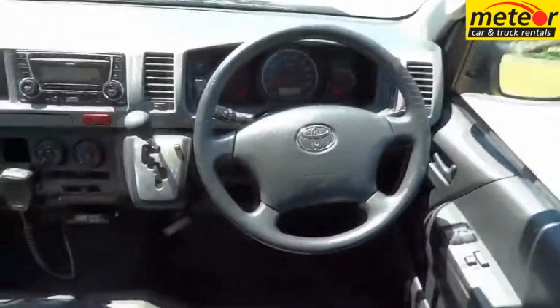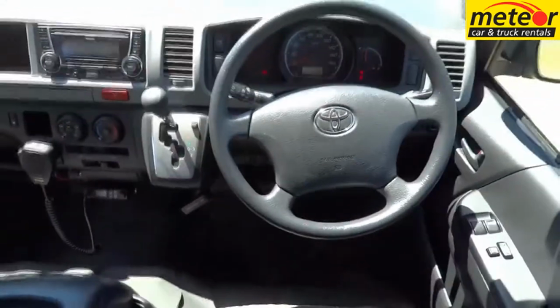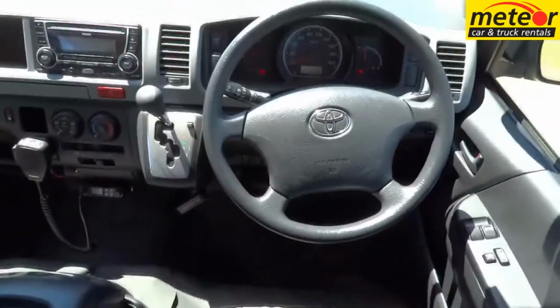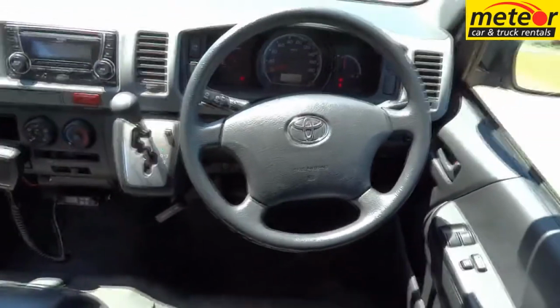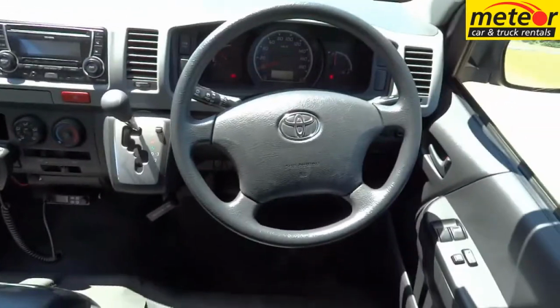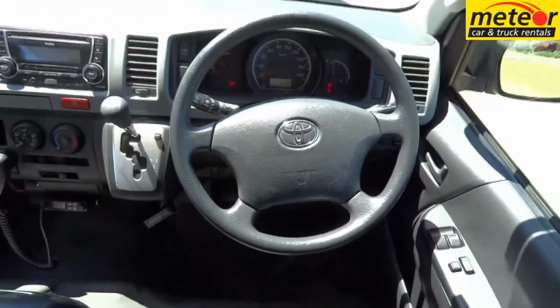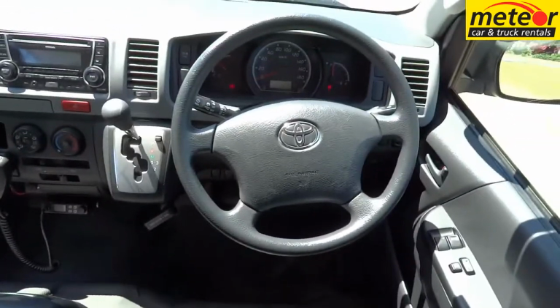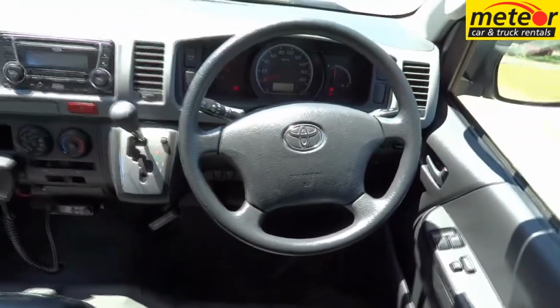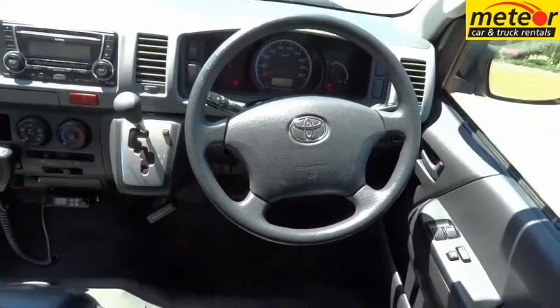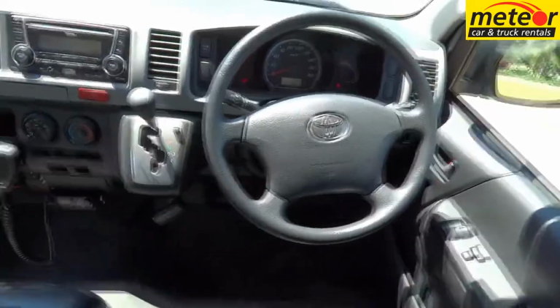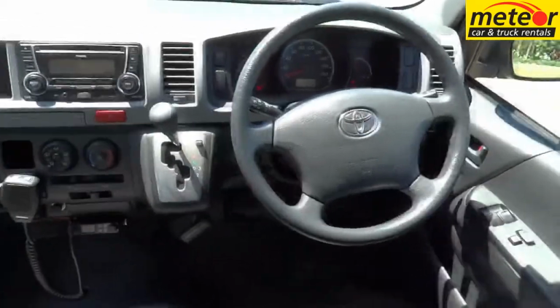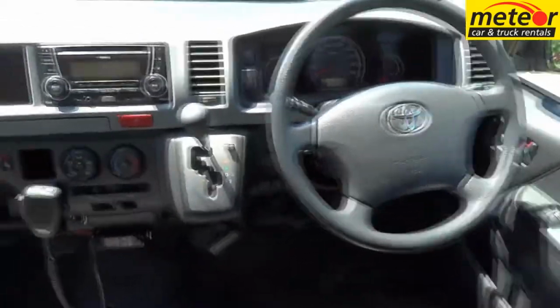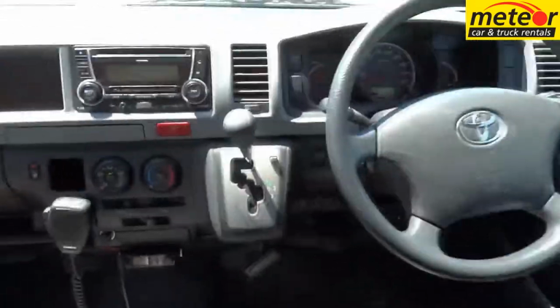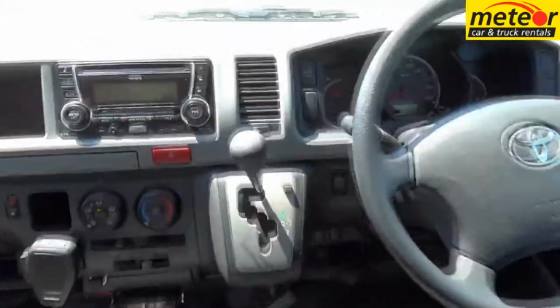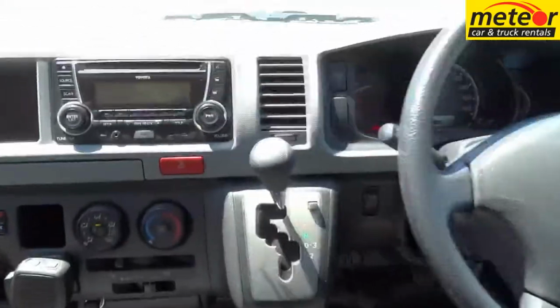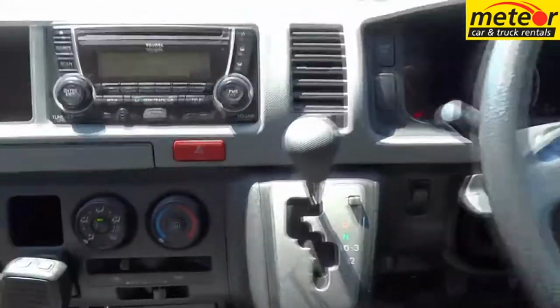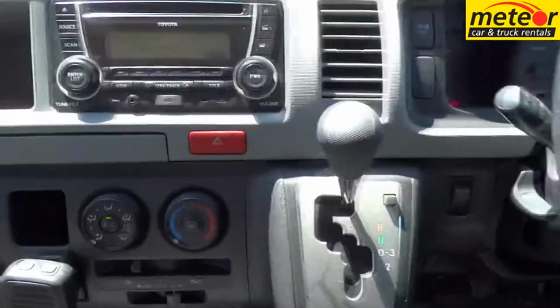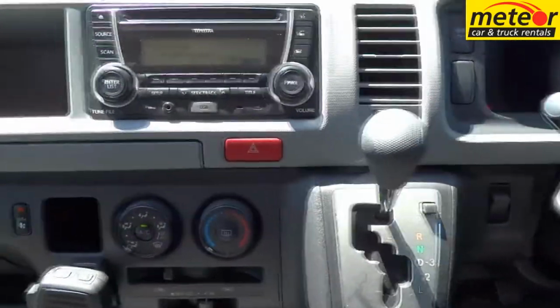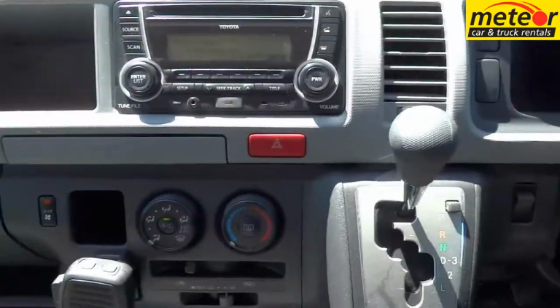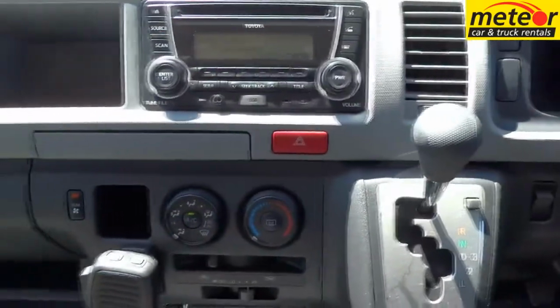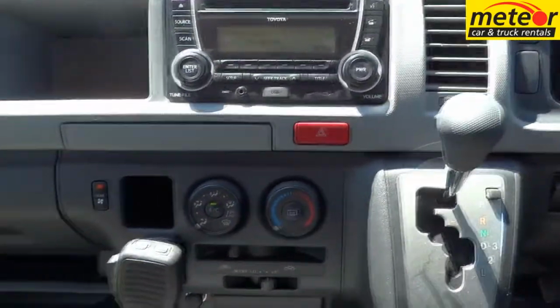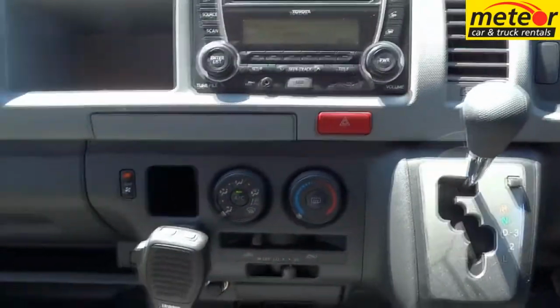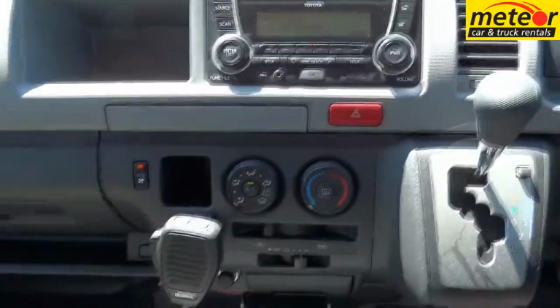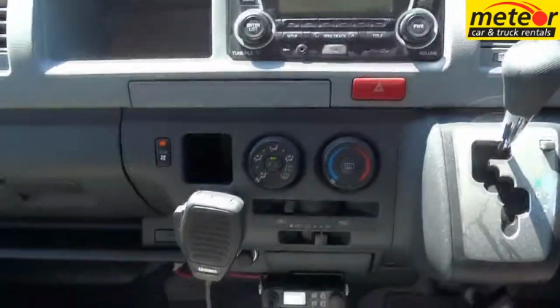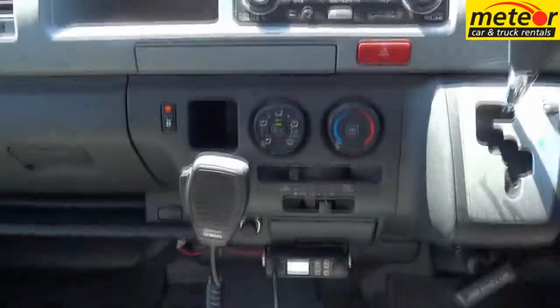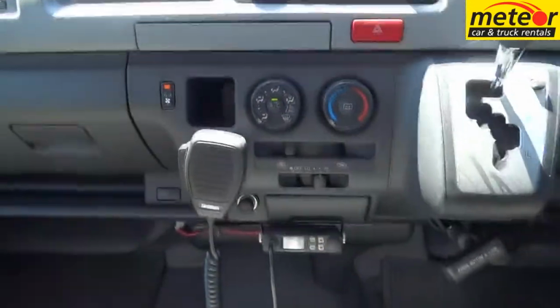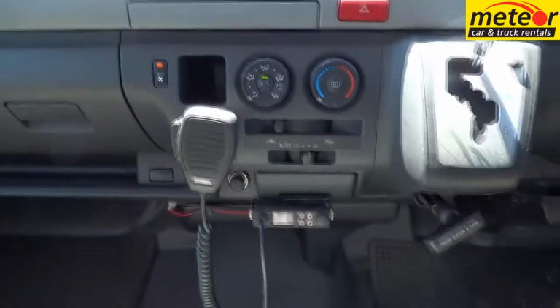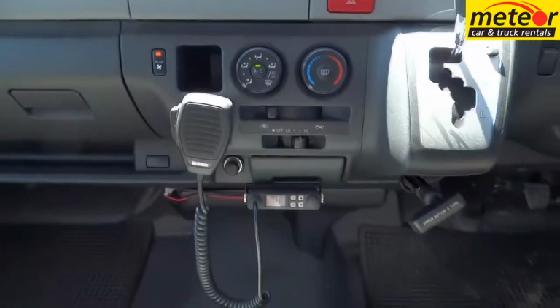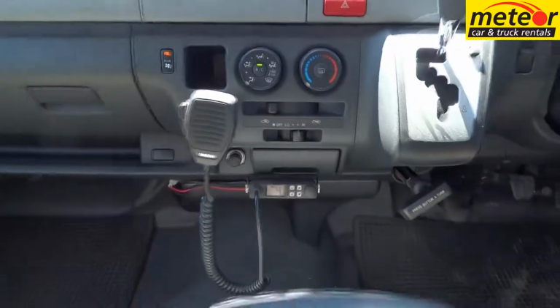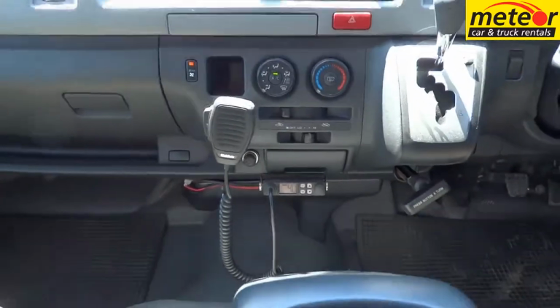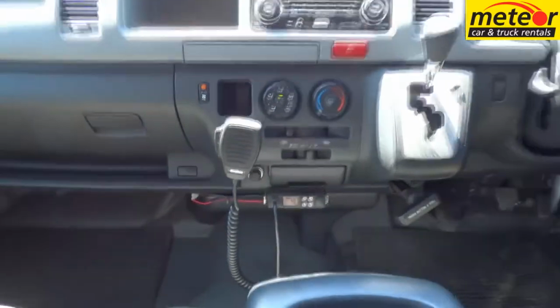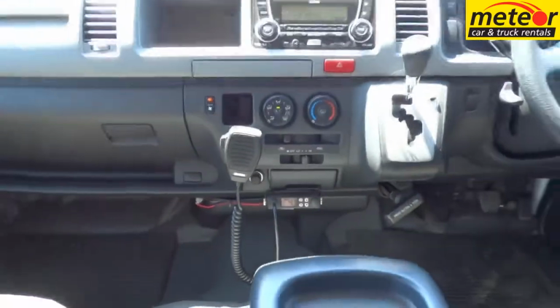A 3.0L turbo intercooled diesel engine provides great fuel economy, and together with a 70.0L fuel tank provides a handy range of up to 500km. Both manual and automatic versions are available.